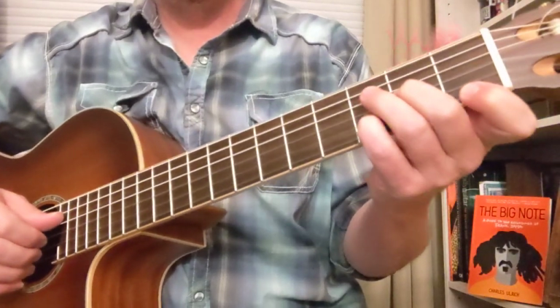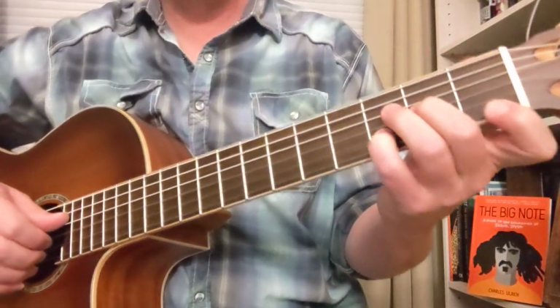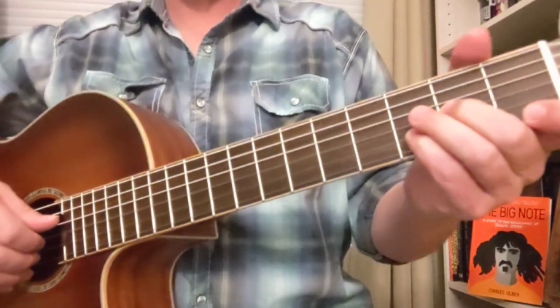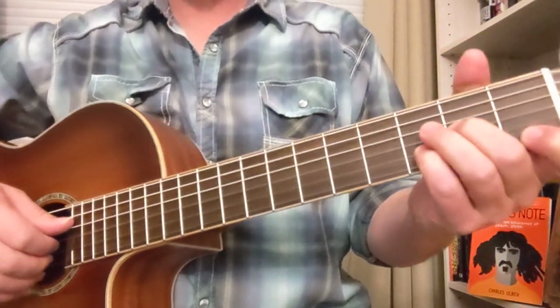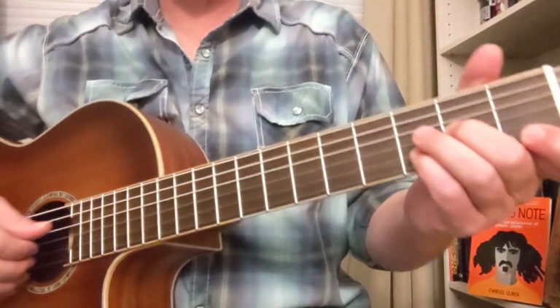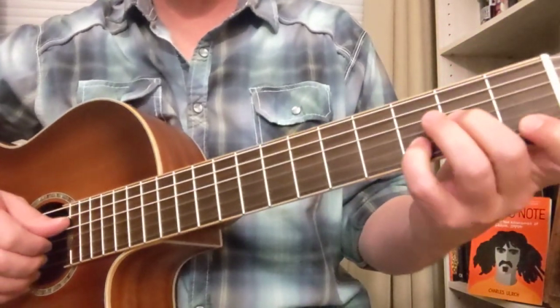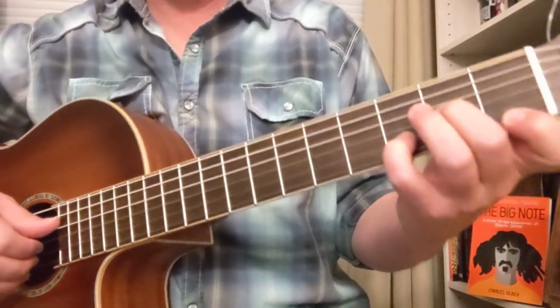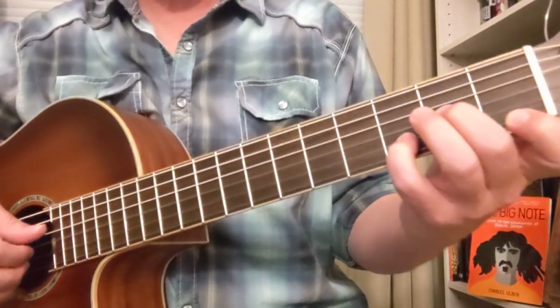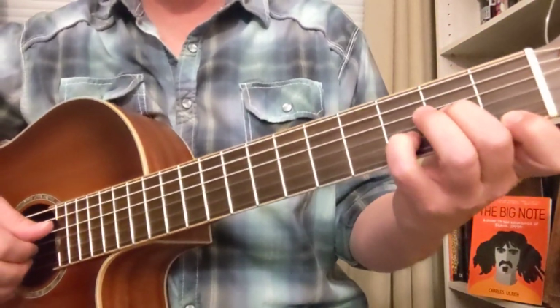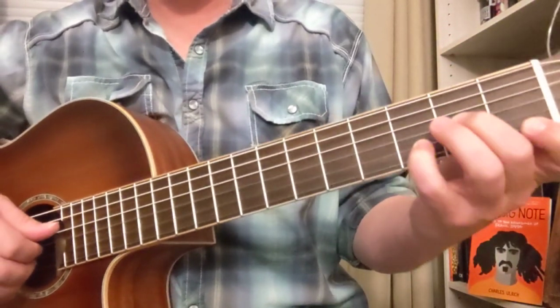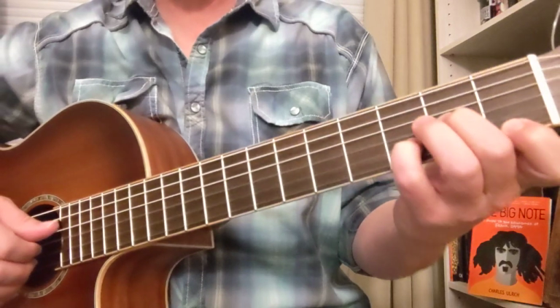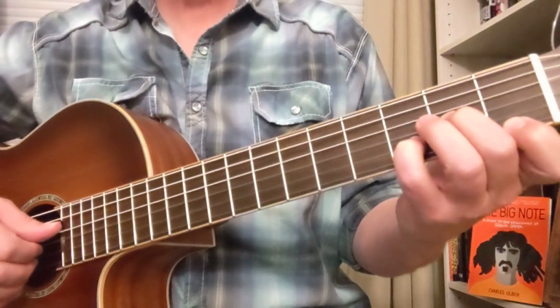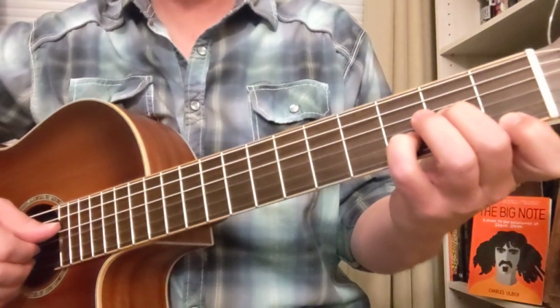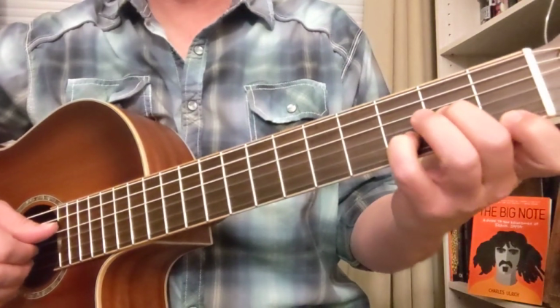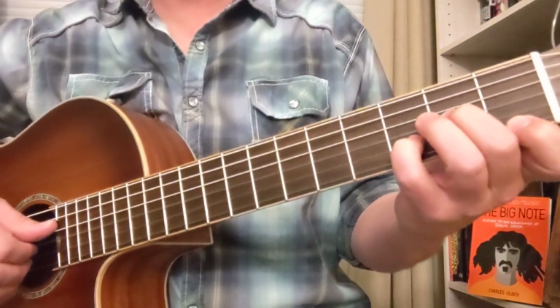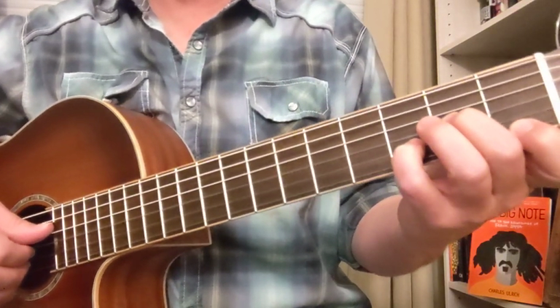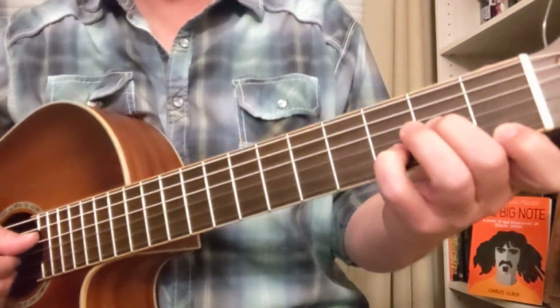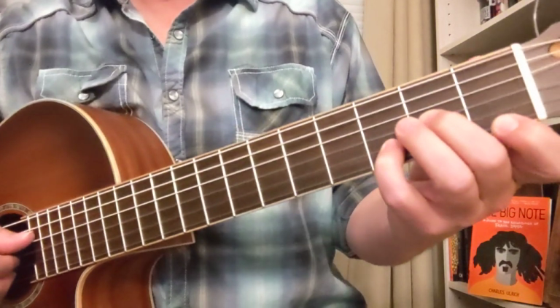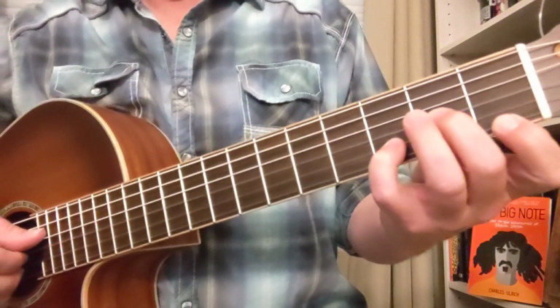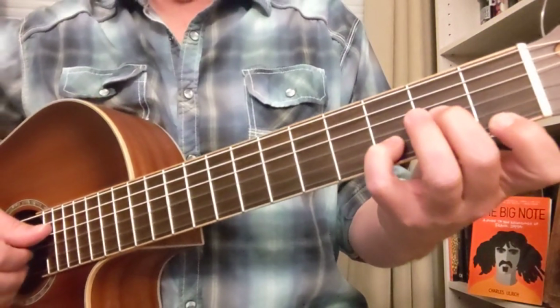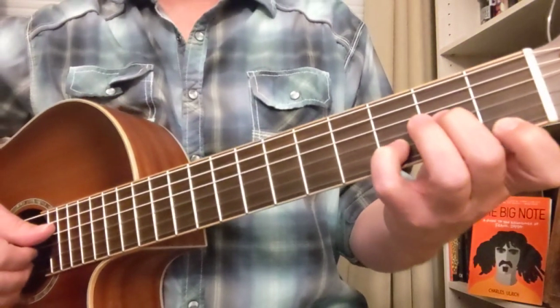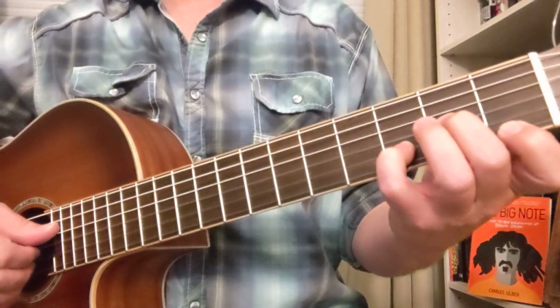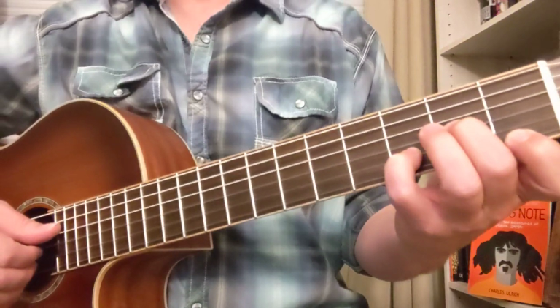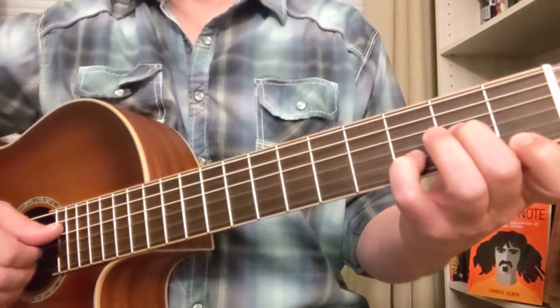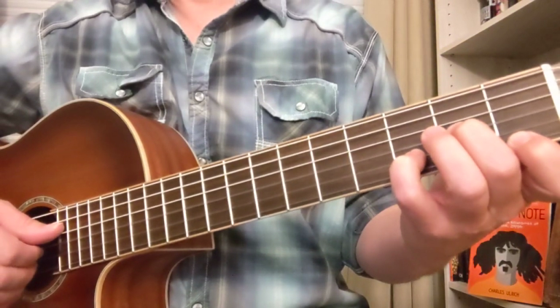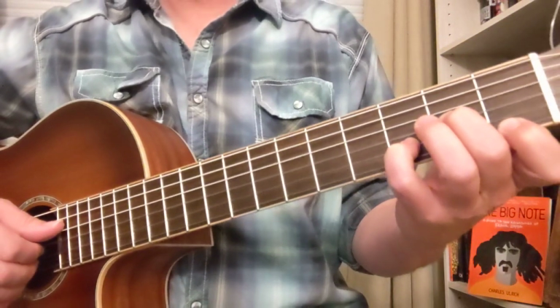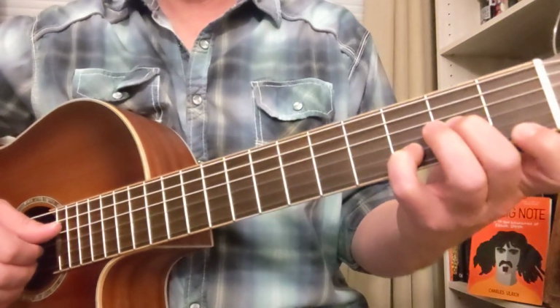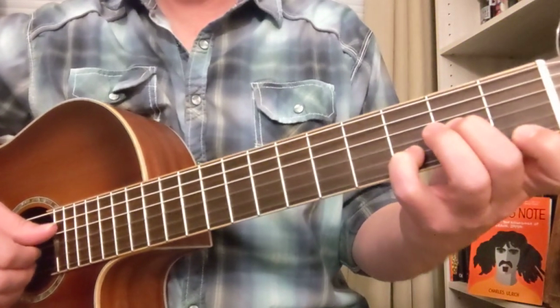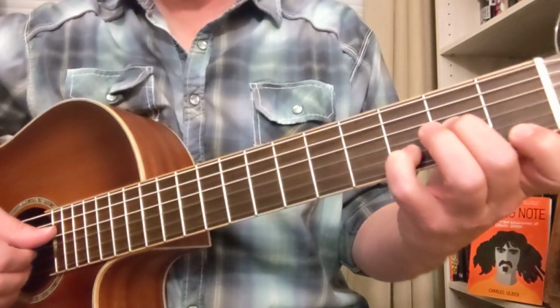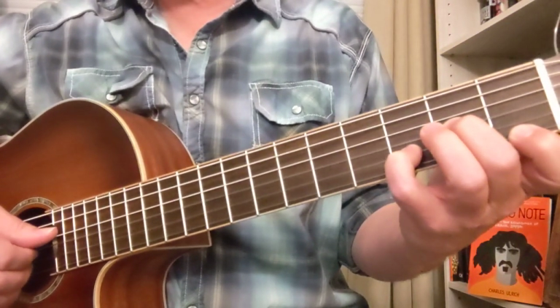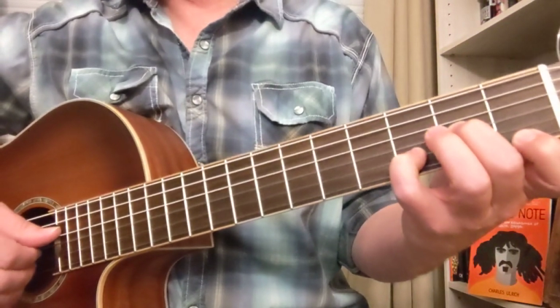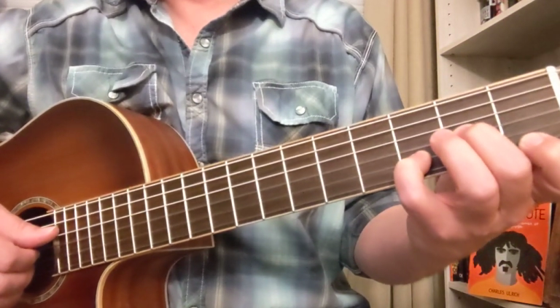Alright, here's a lesson on Little Sadie. This is like an old, kind of a dark murder ballad, kind of old traditional bluegrass kind of tune. I know this one from Jerry Garcia doing a live concert I heard a tape of years ago.